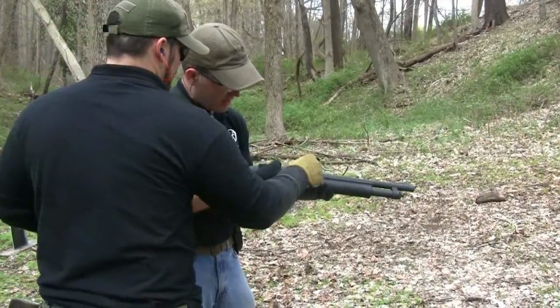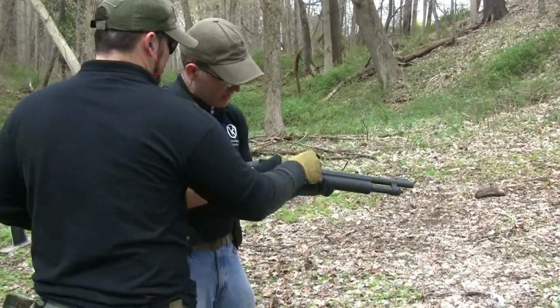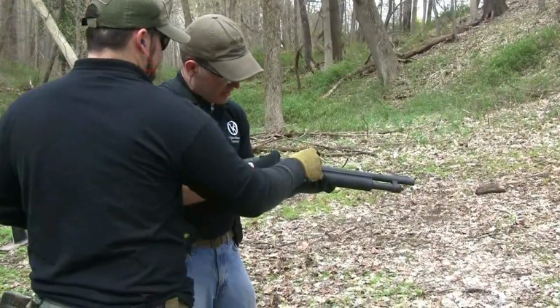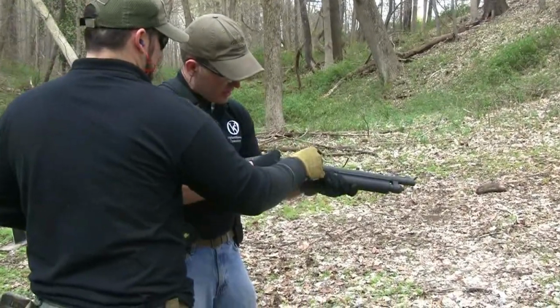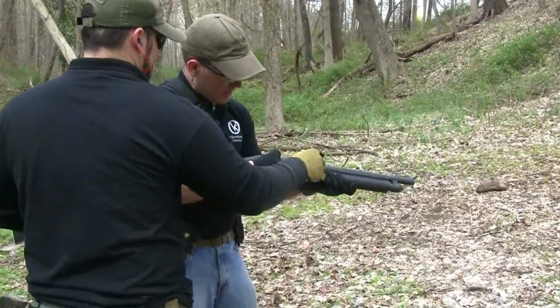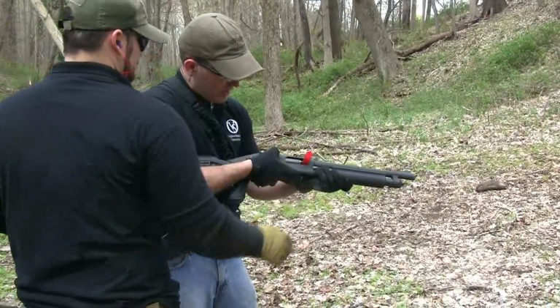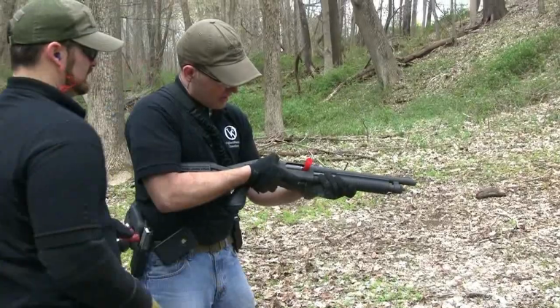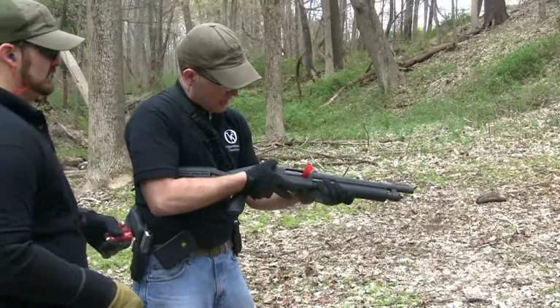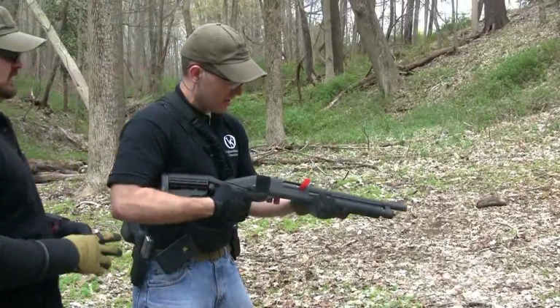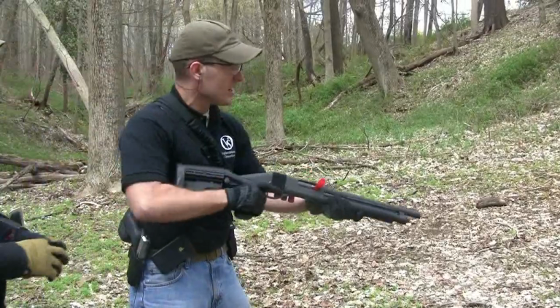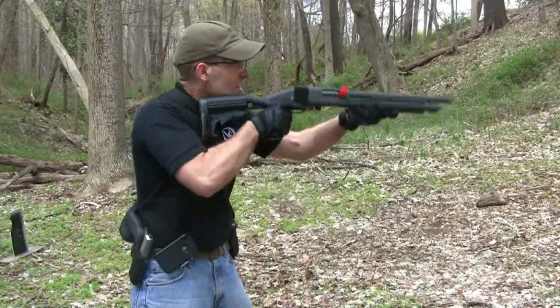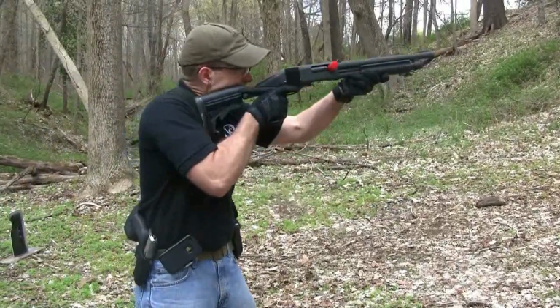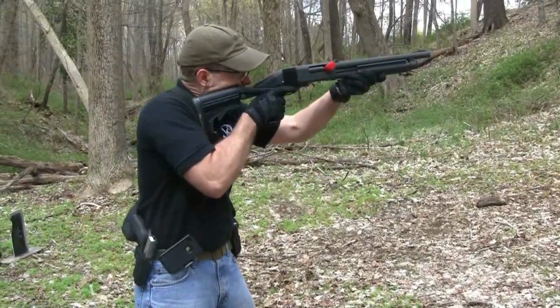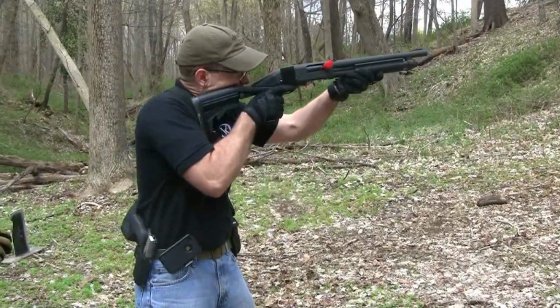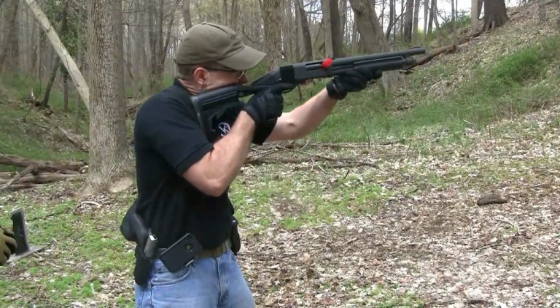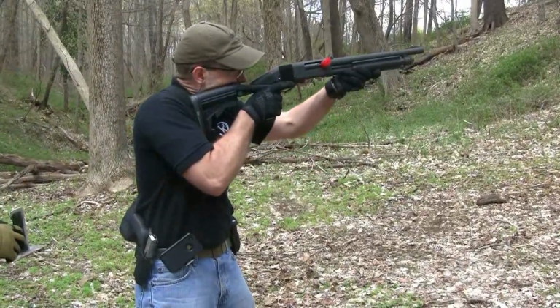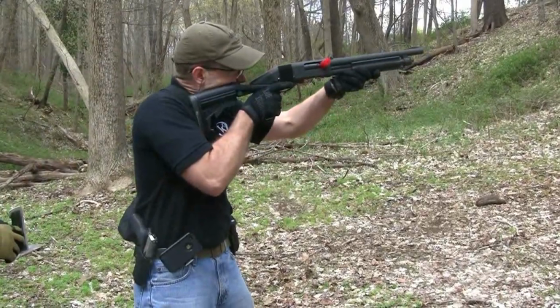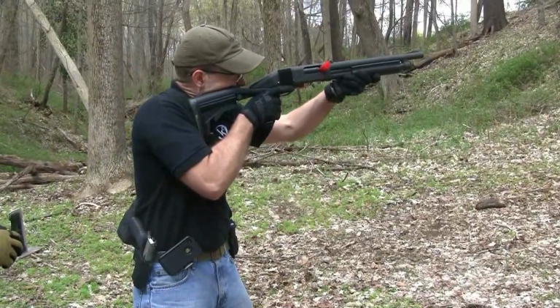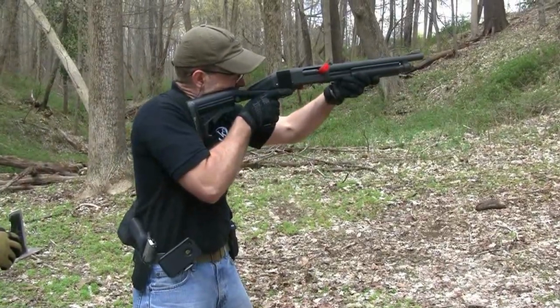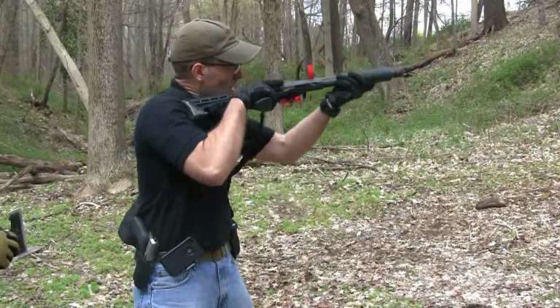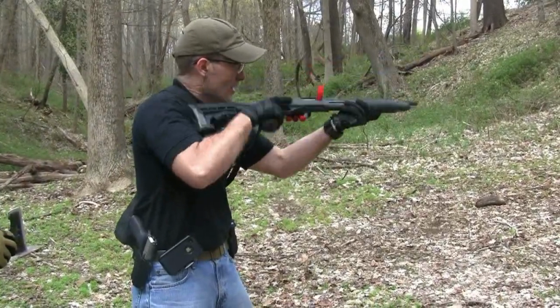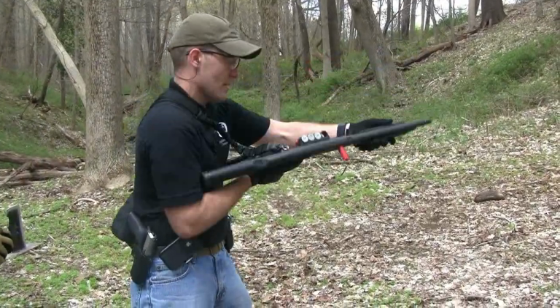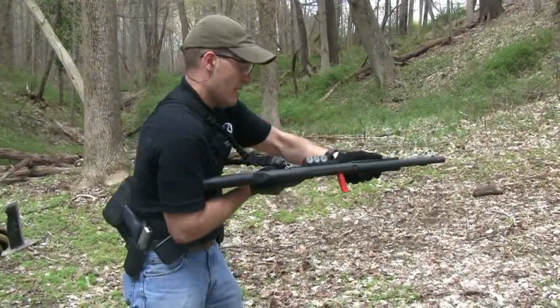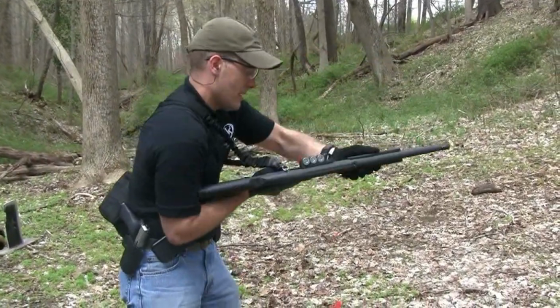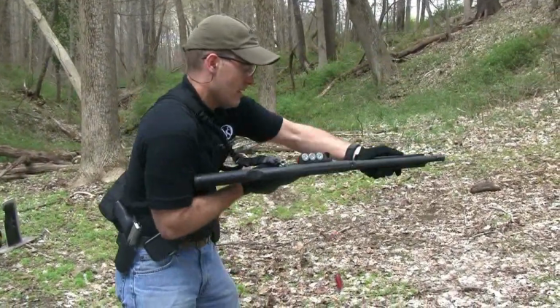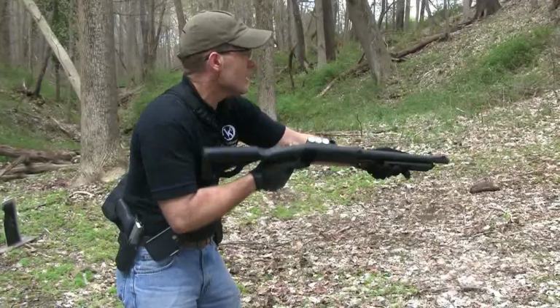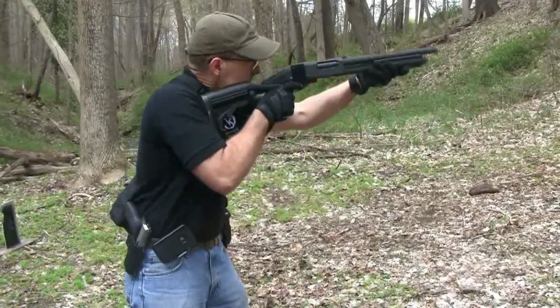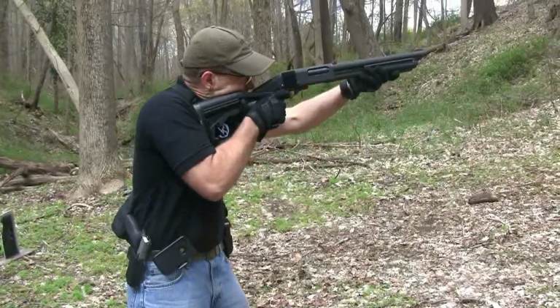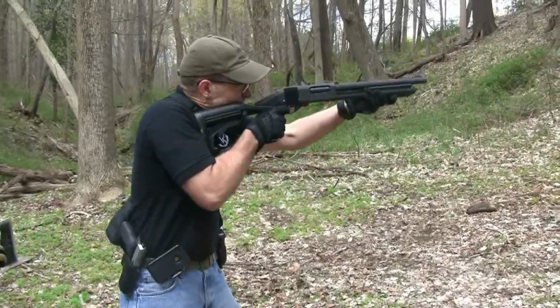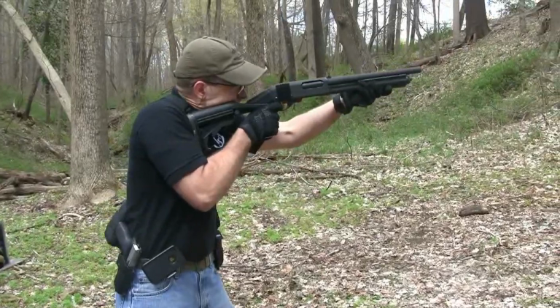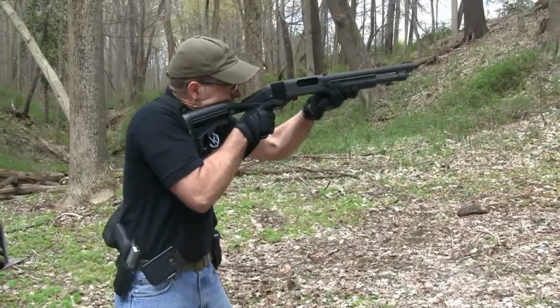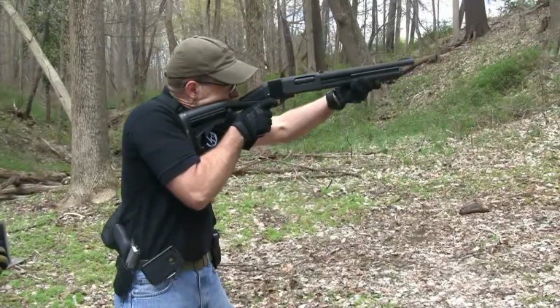Okay, malfunction is staged. Threat! Threat!